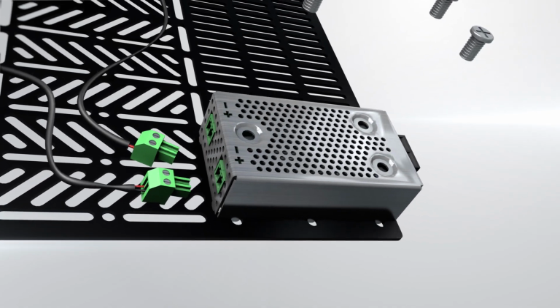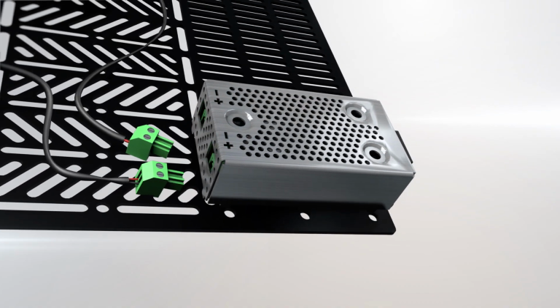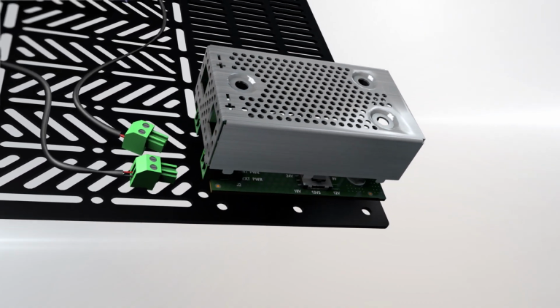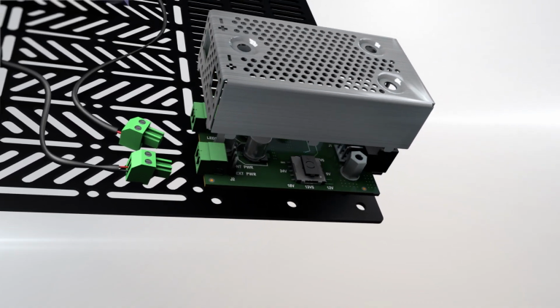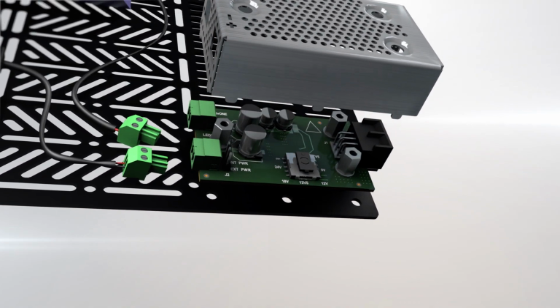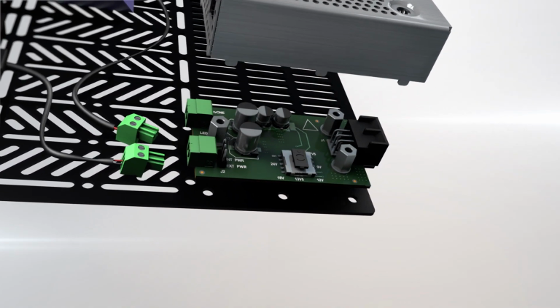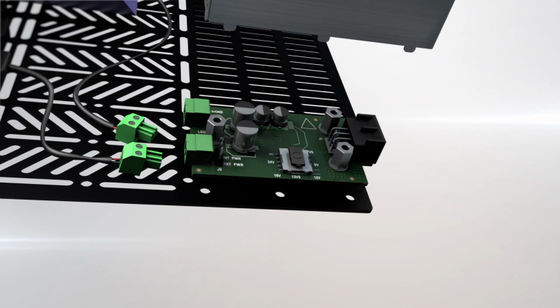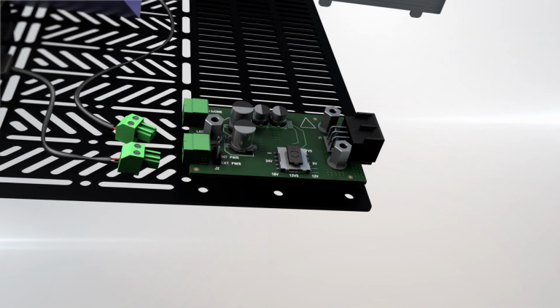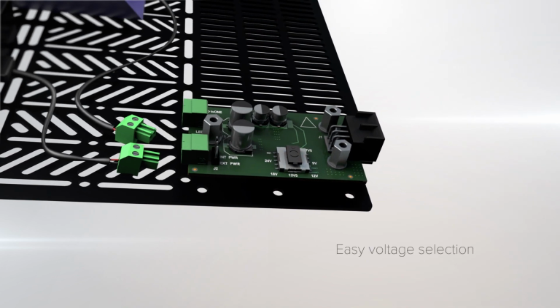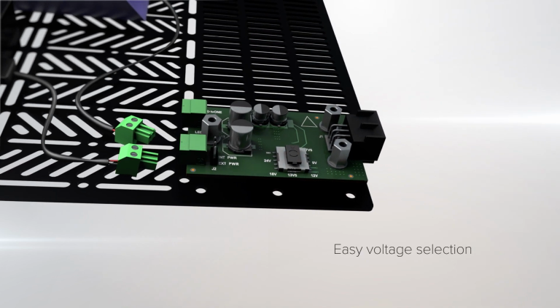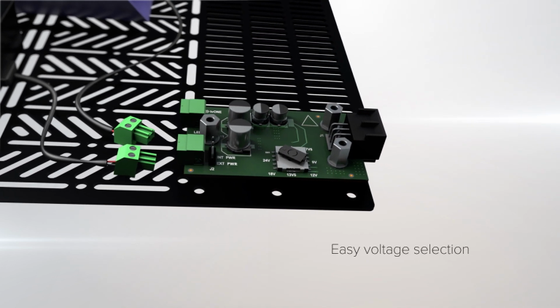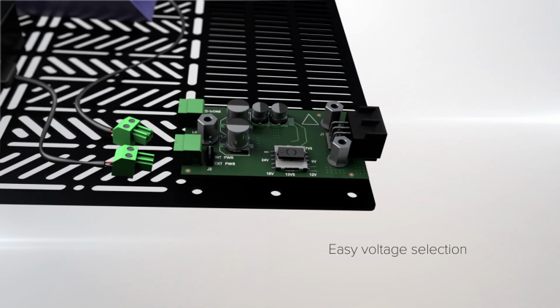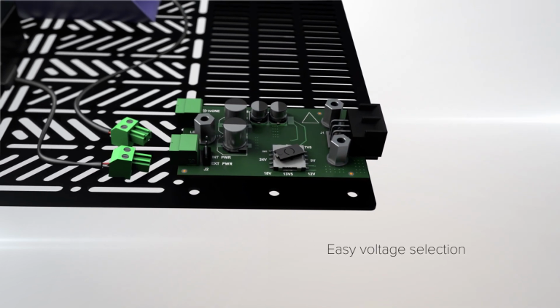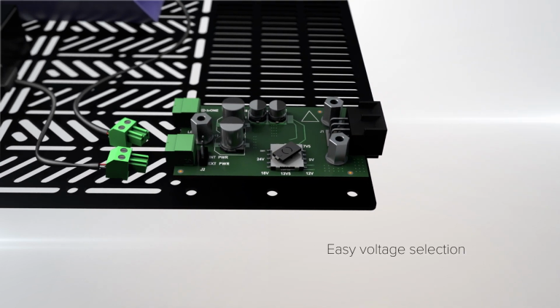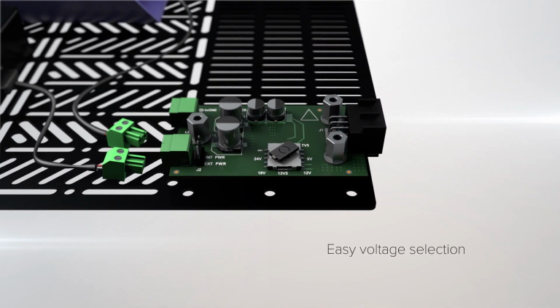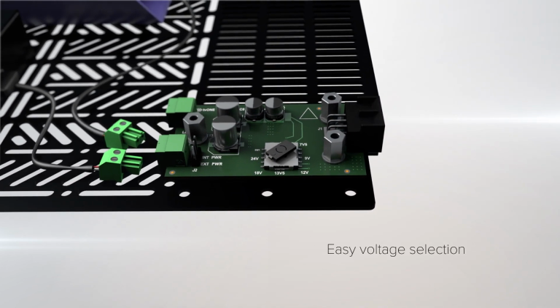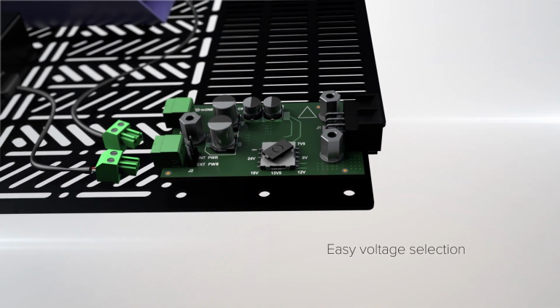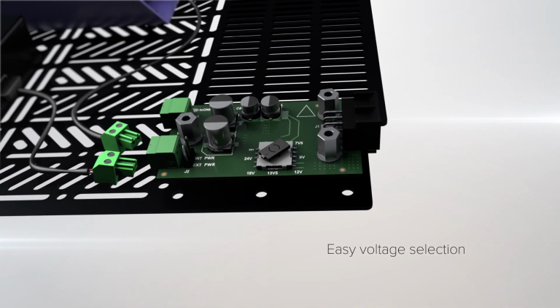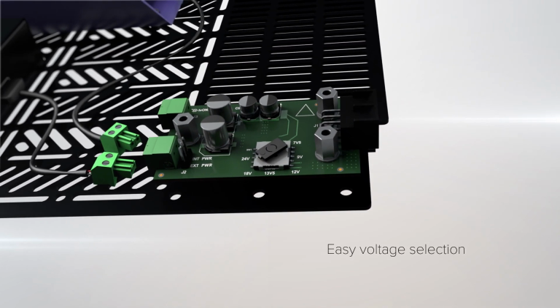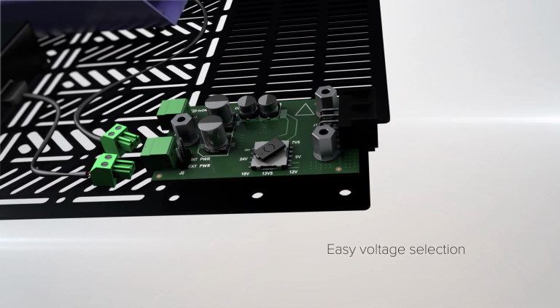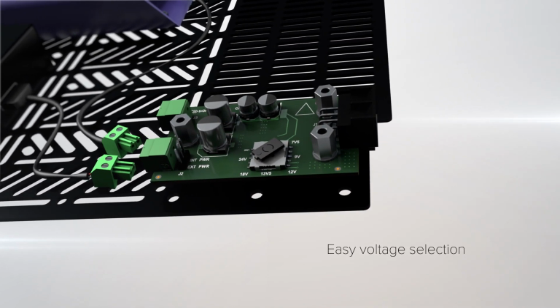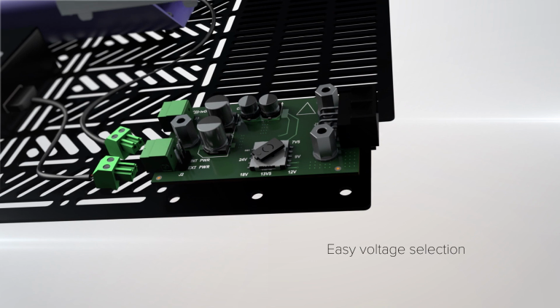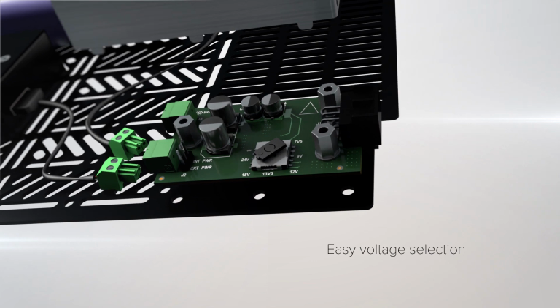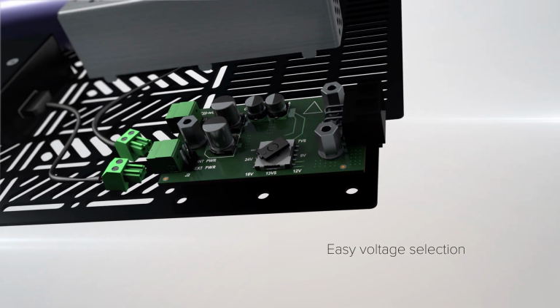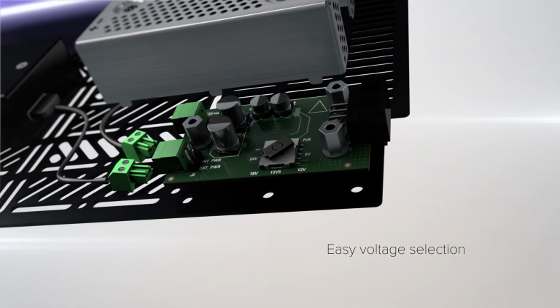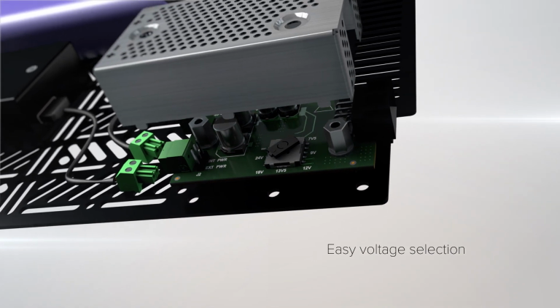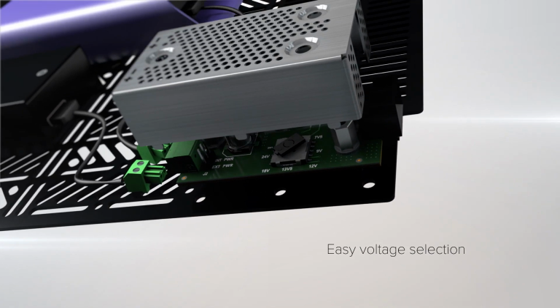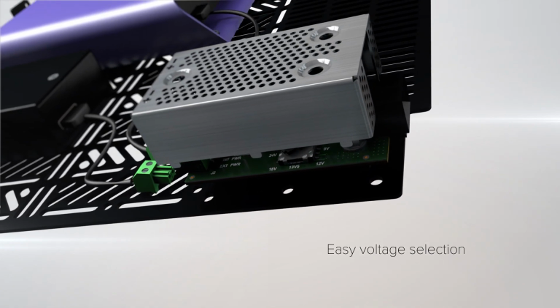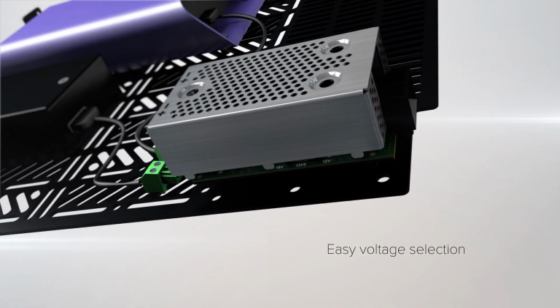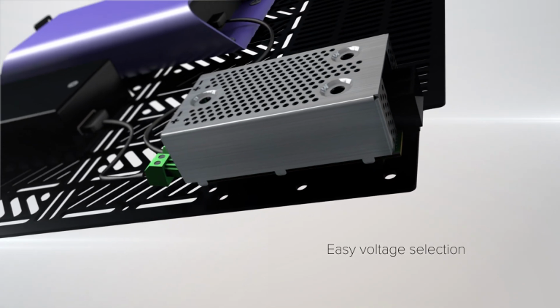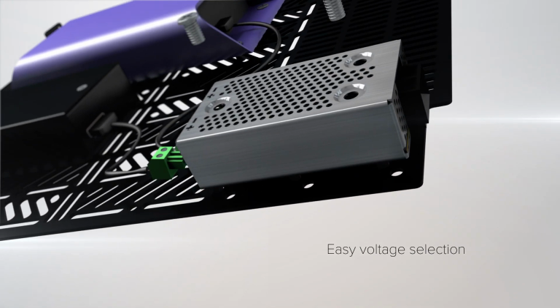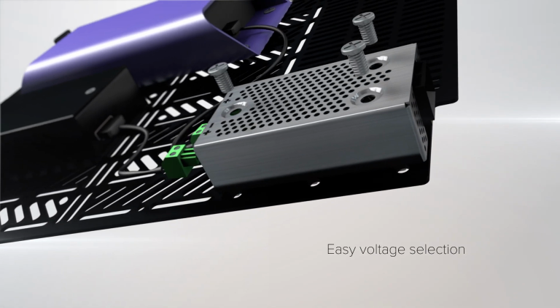Module mounted selectors offer seven different voltages providing clean, dependable power. Adding more power or voltage to a module is a breeze. Simply mount a second voltage selector.